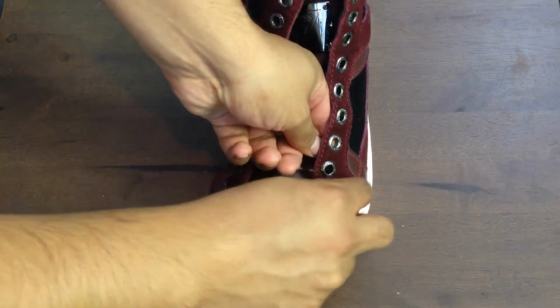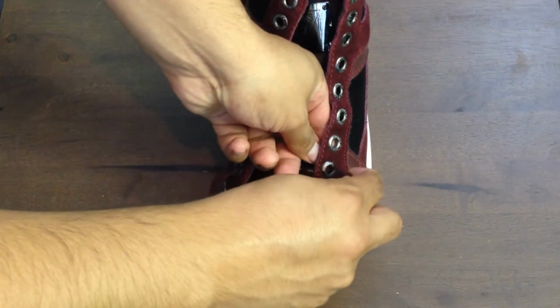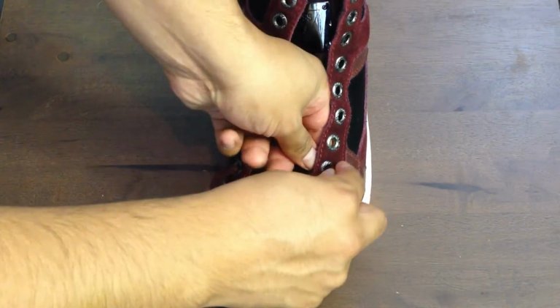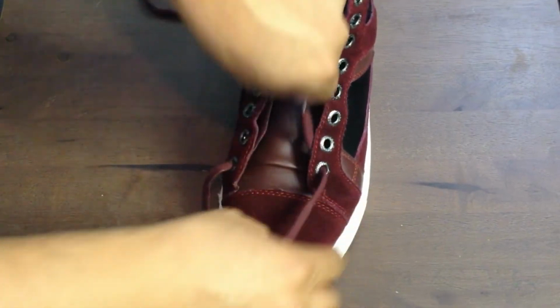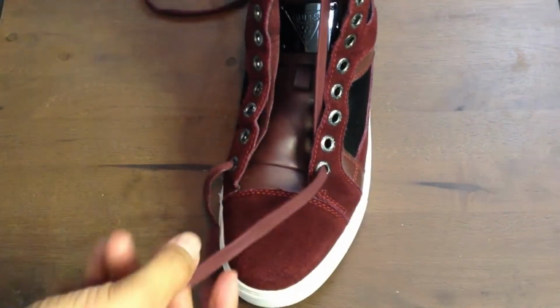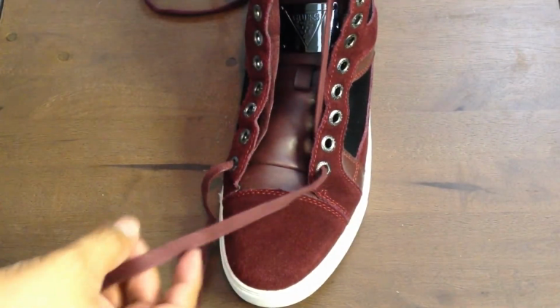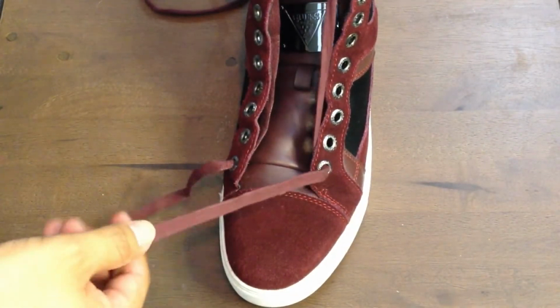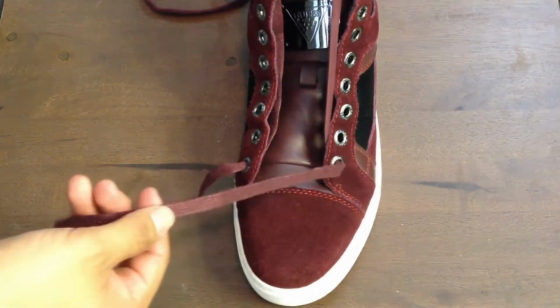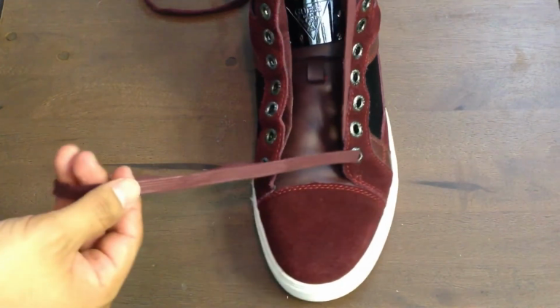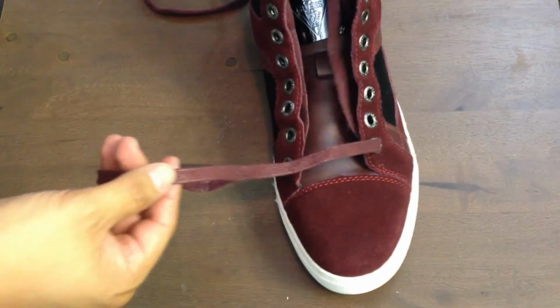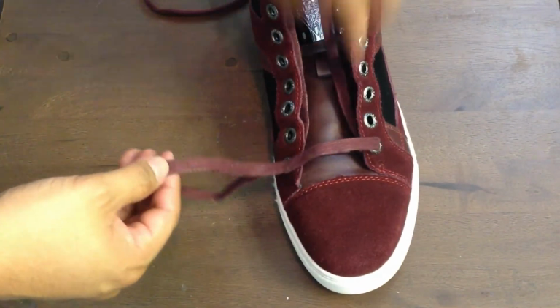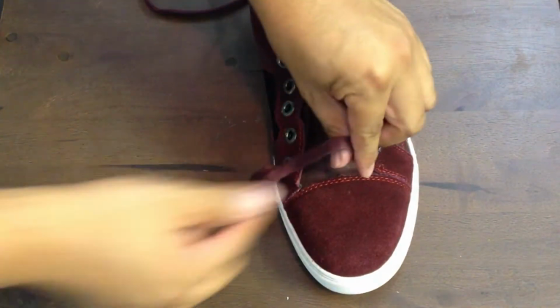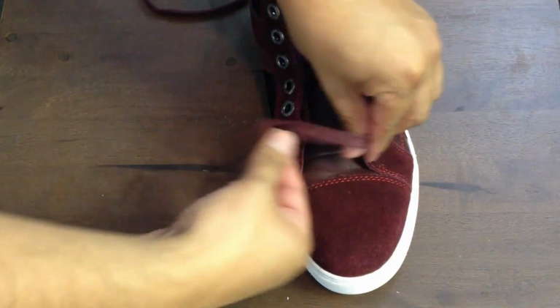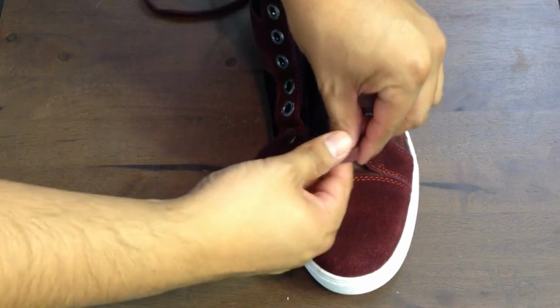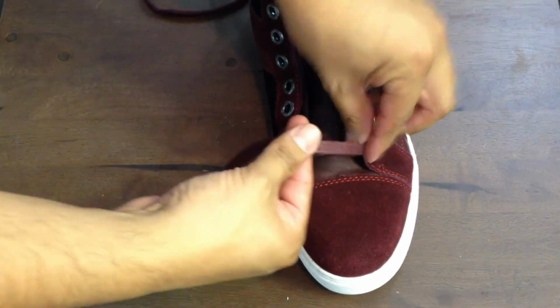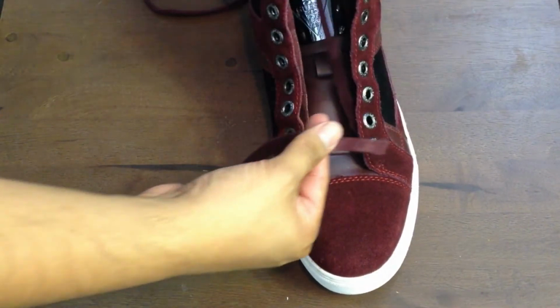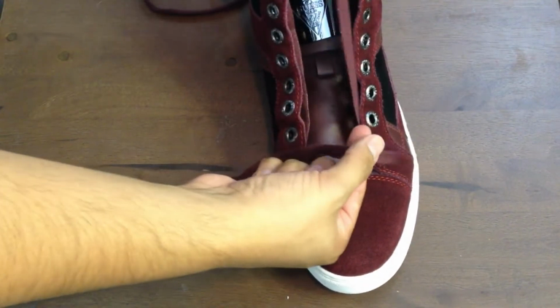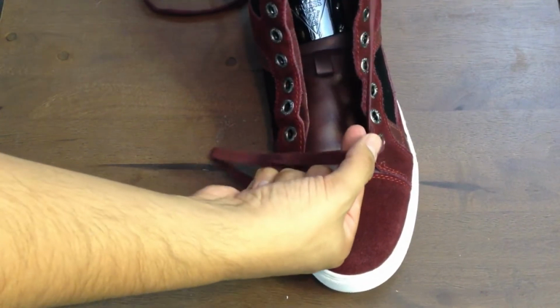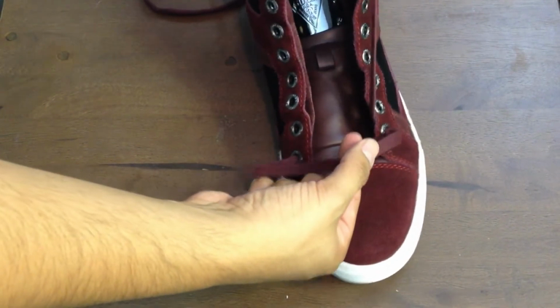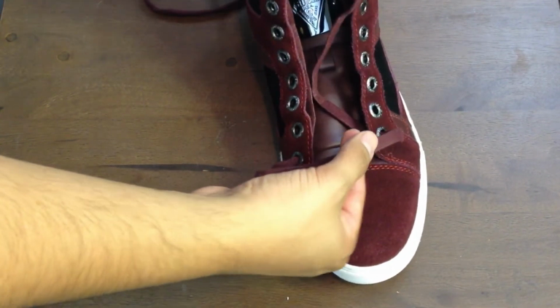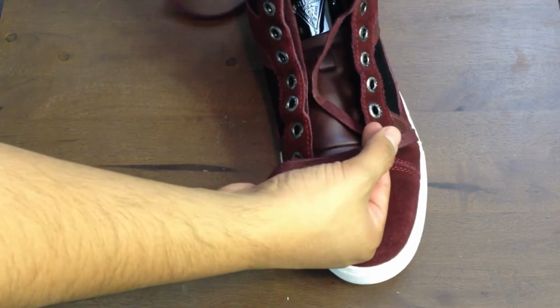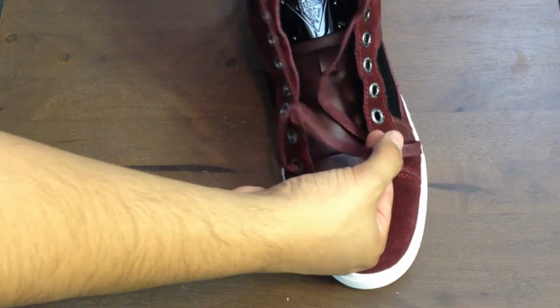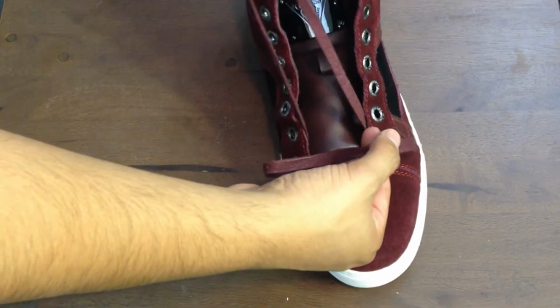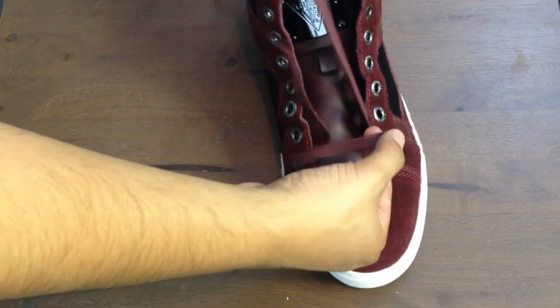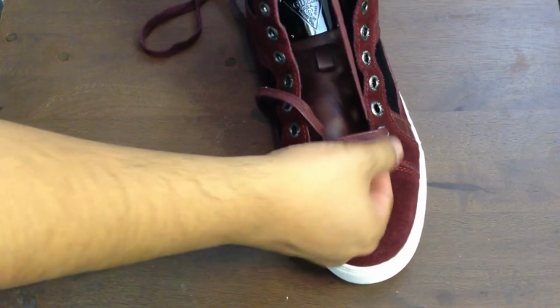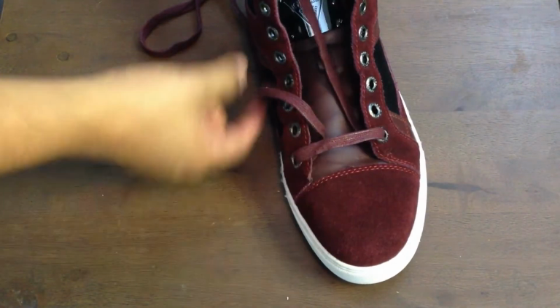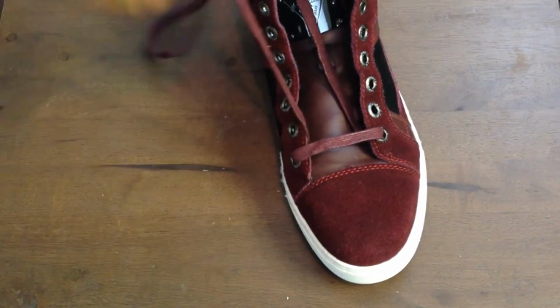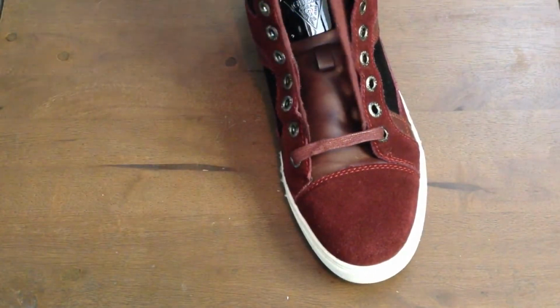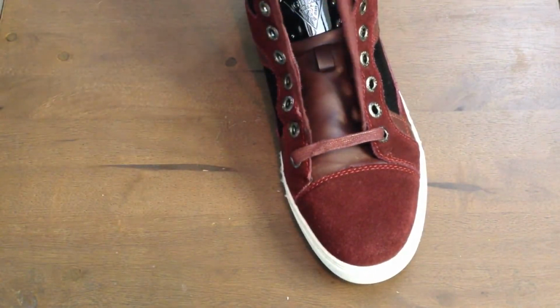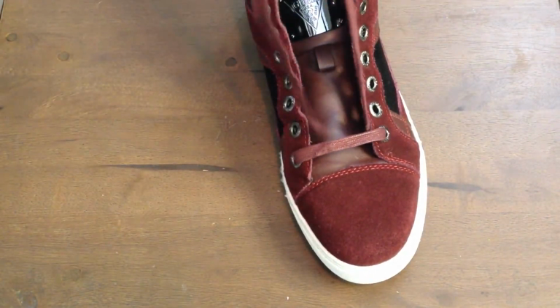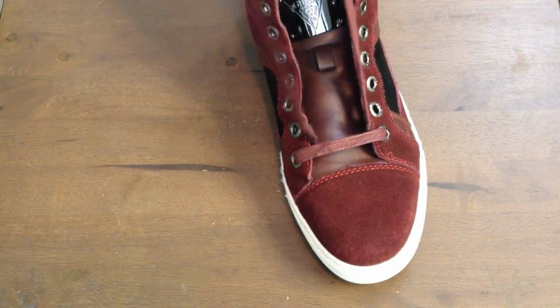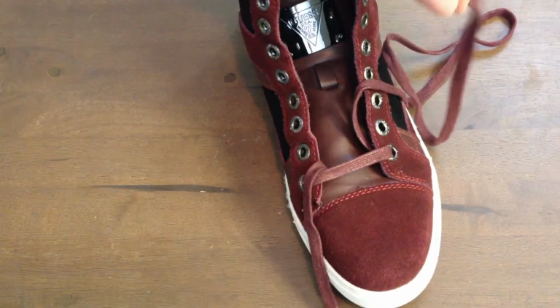The first thing we're going to do is take our shoelace and put it through the bottom holes from outside in, or top to bottom. Just pull them all the way through so that the laces are the same length.